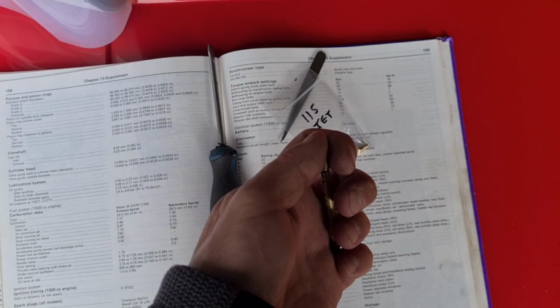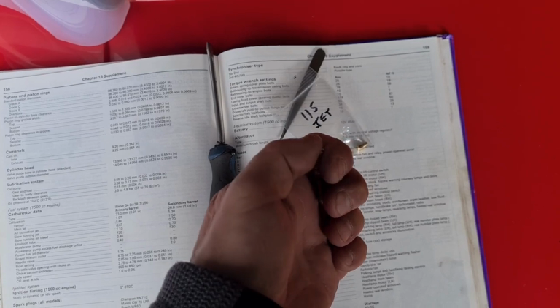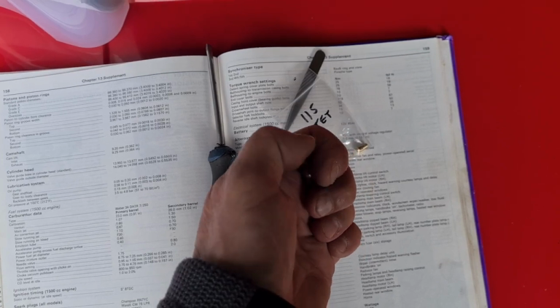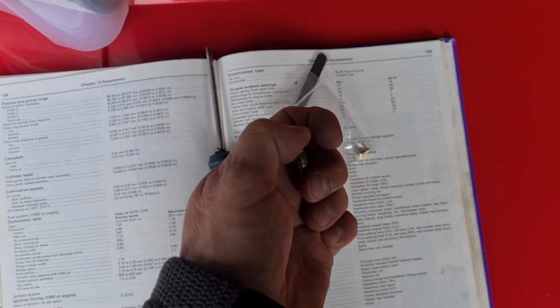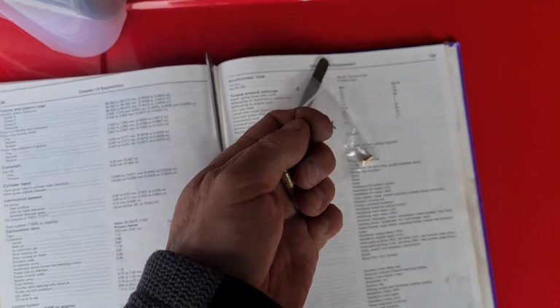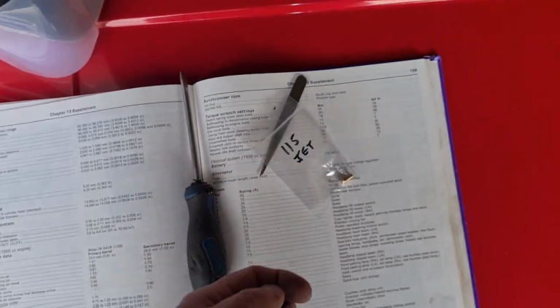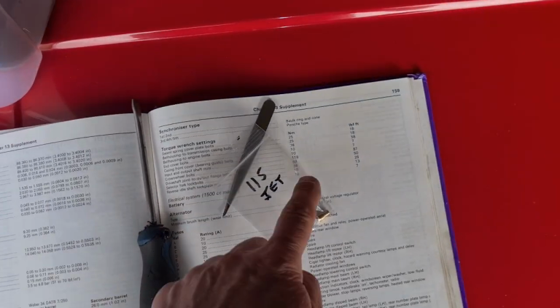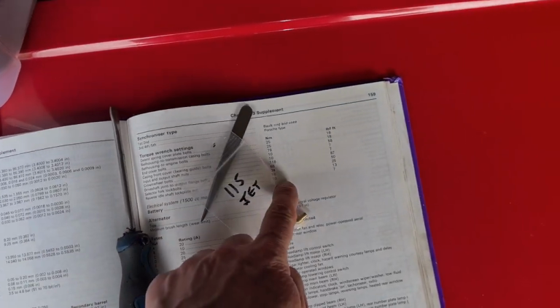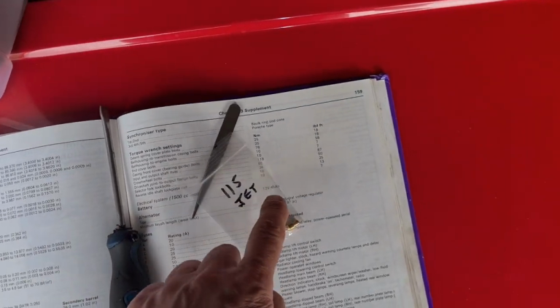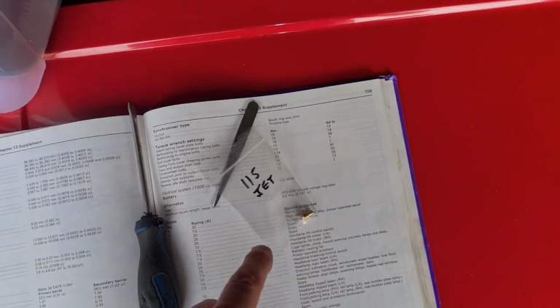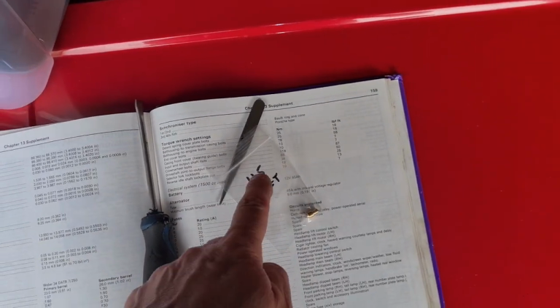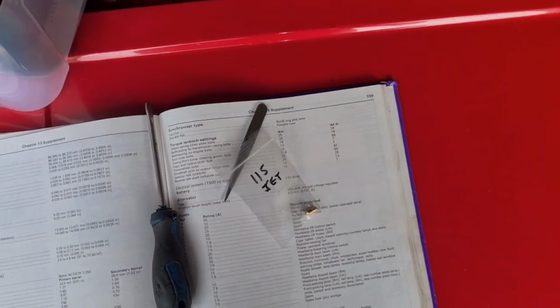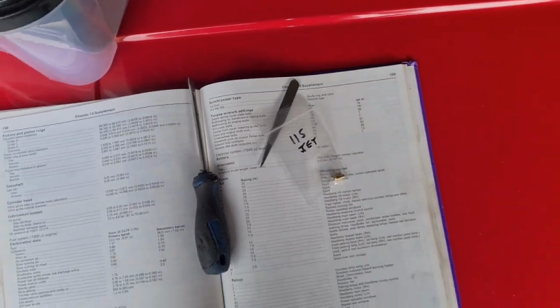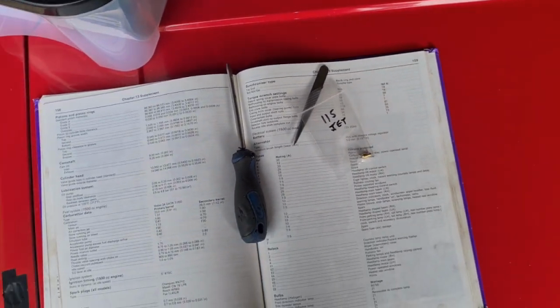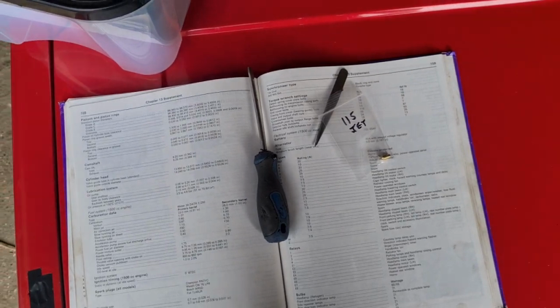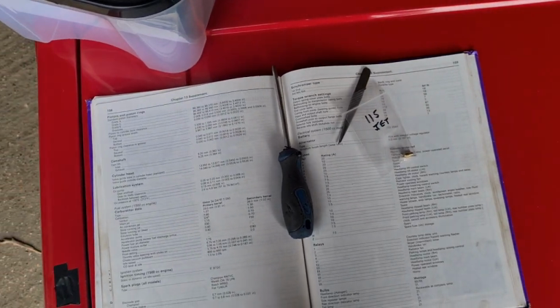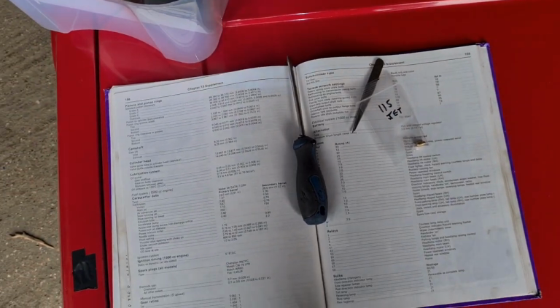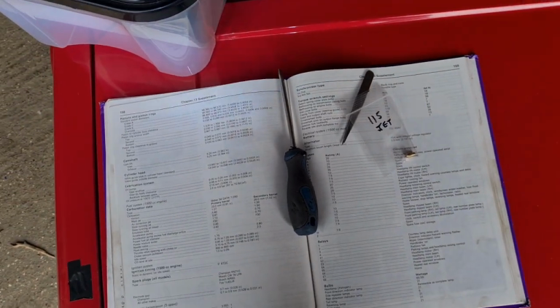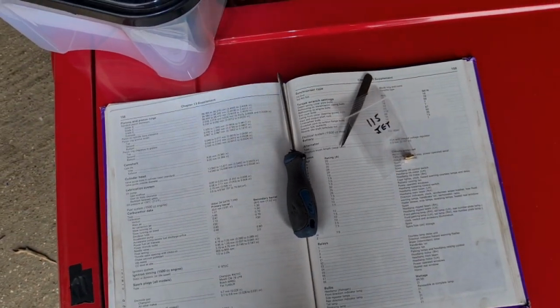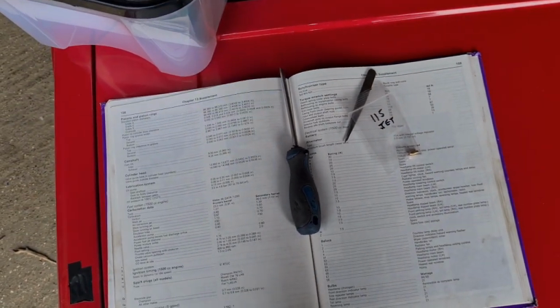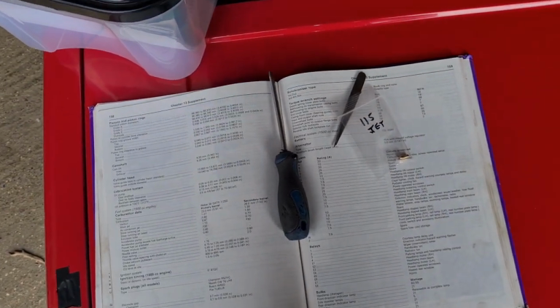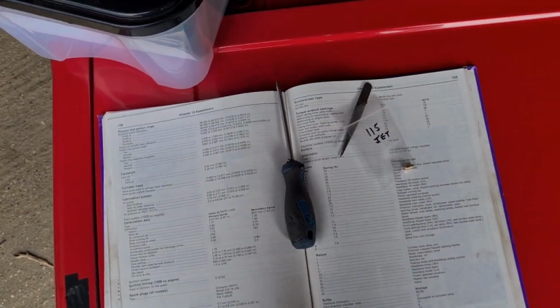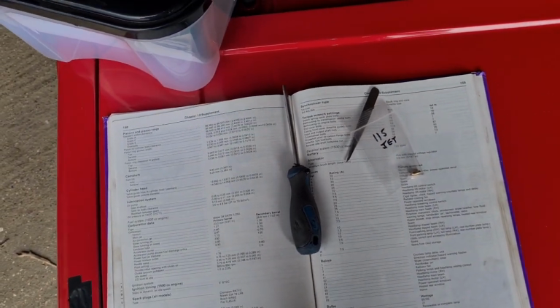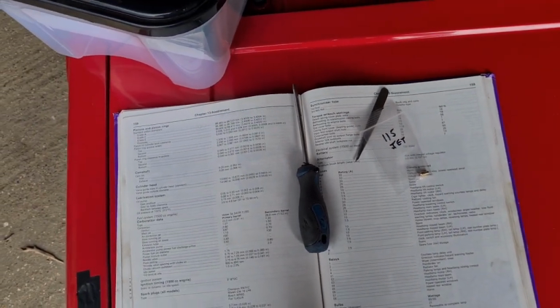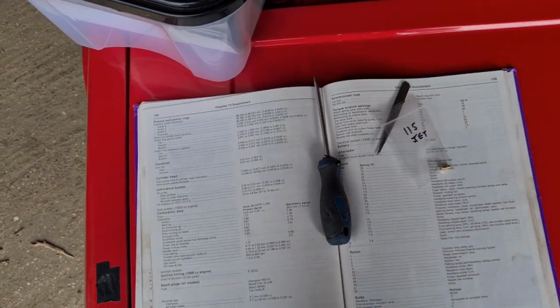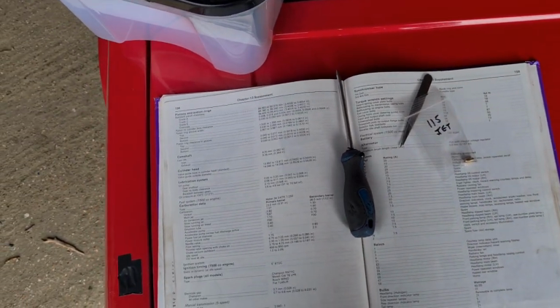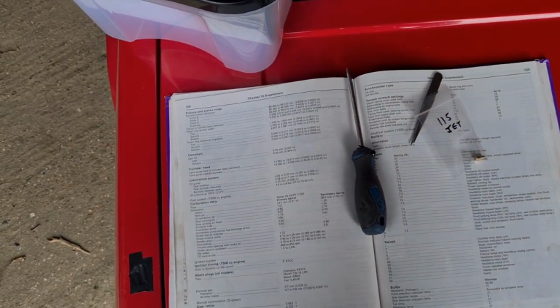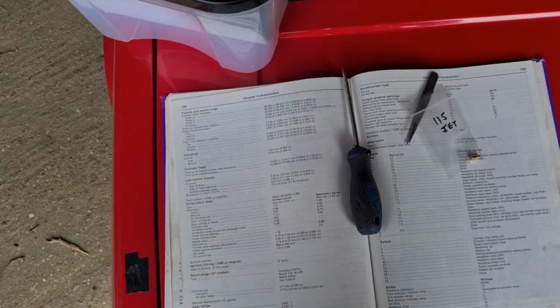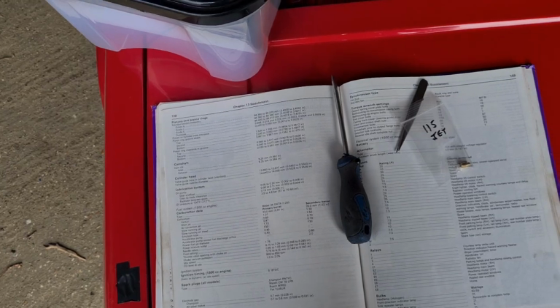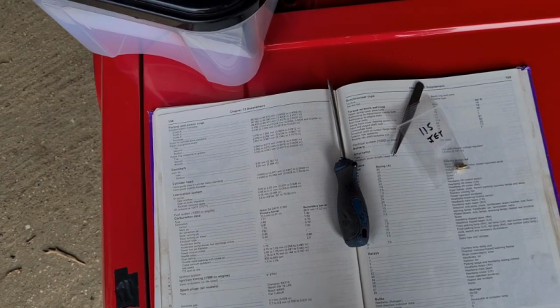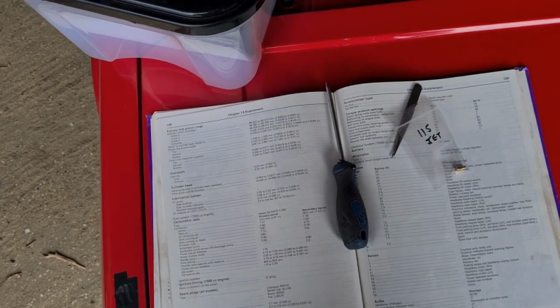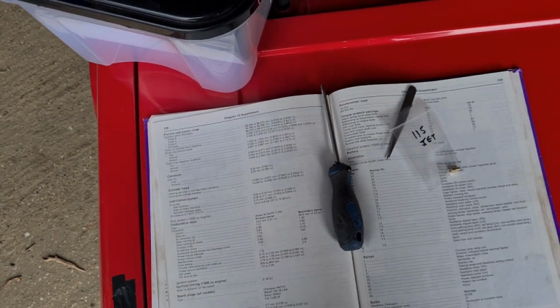If you want to re-jet, all you need to do is buy one of those. That was a 115 jet, and as I said I went up to 1.20, so it would probably be stamped on the side as 120.